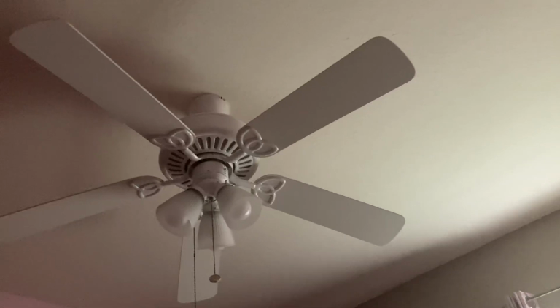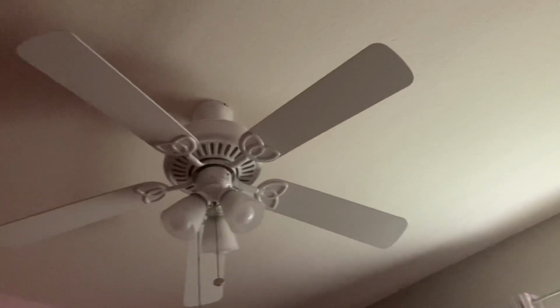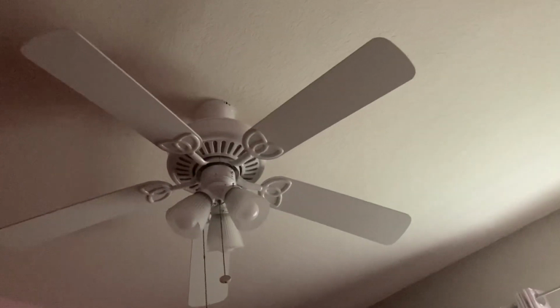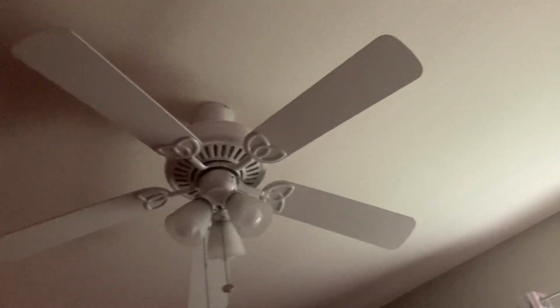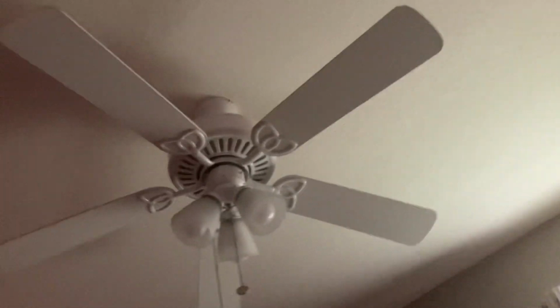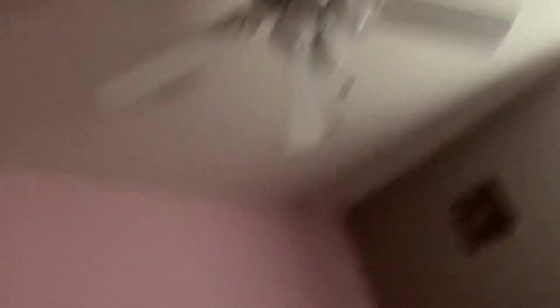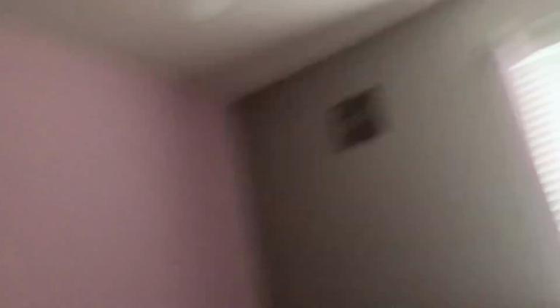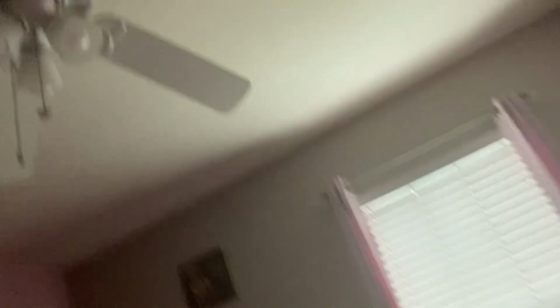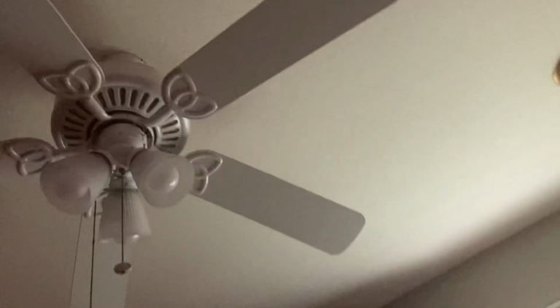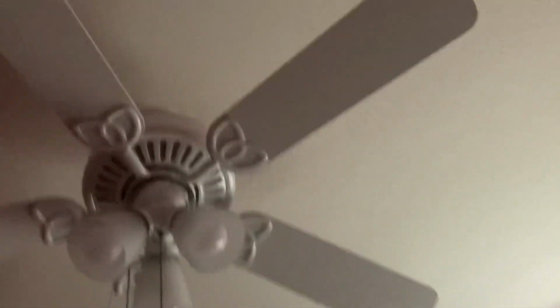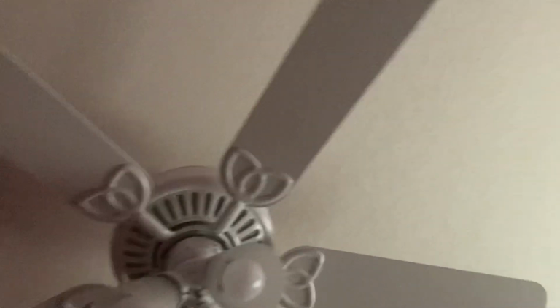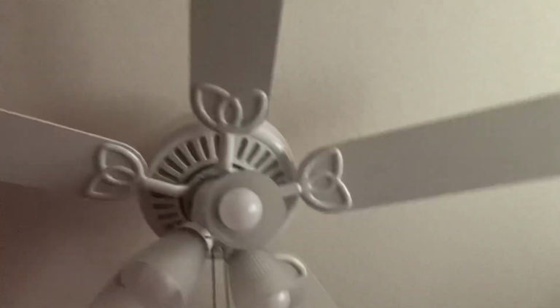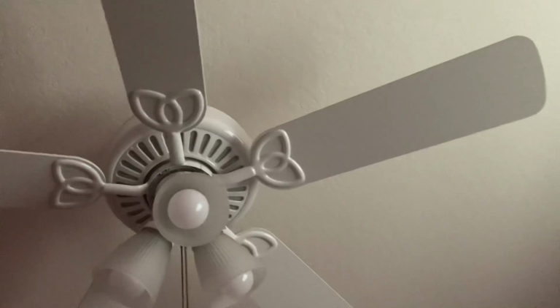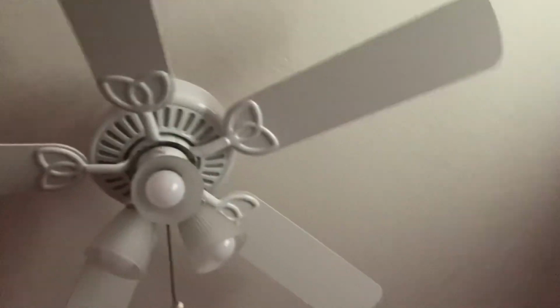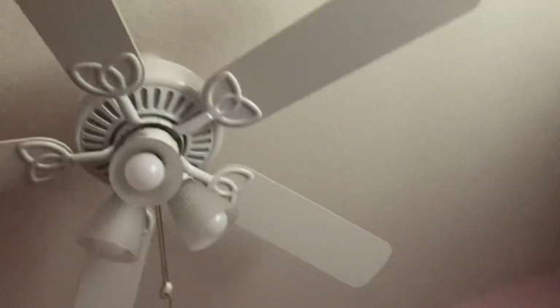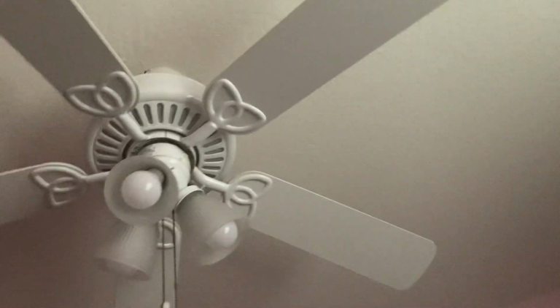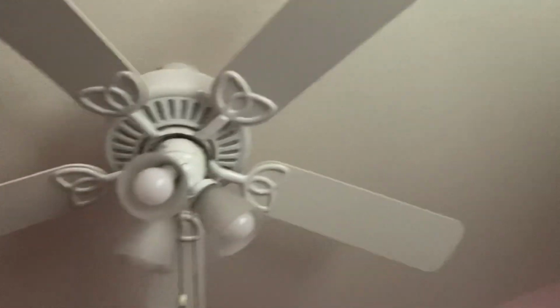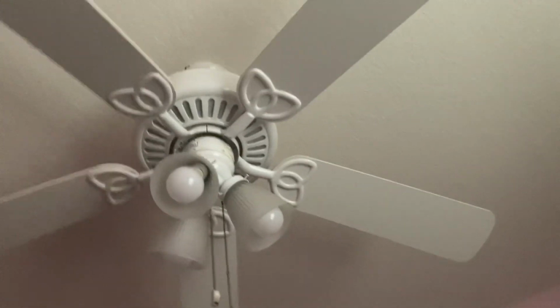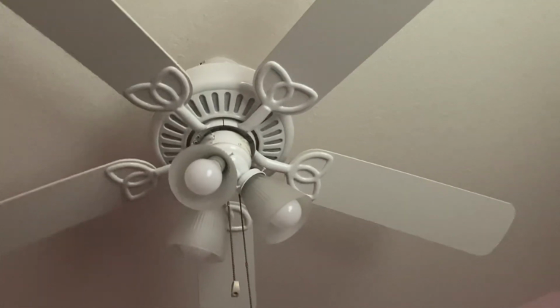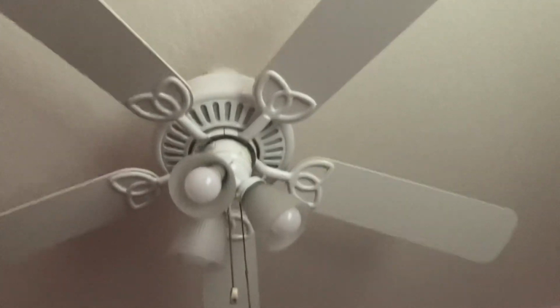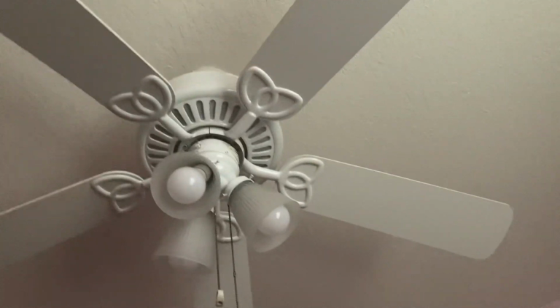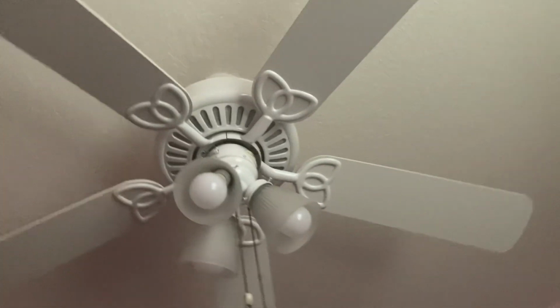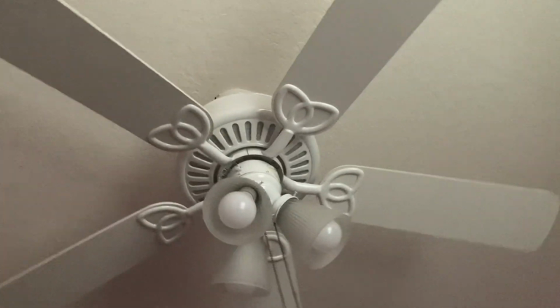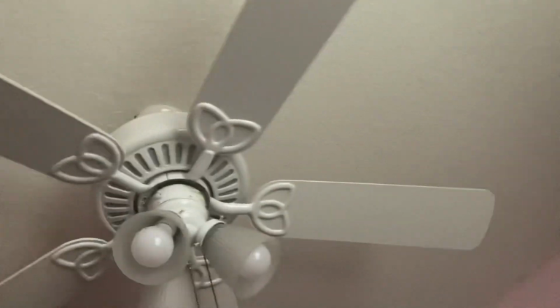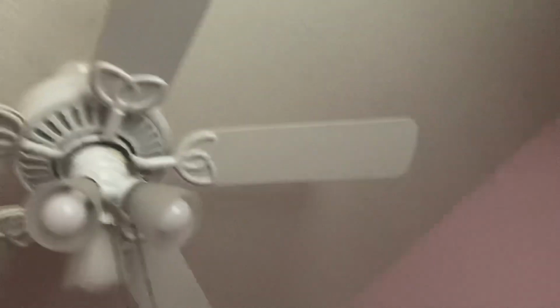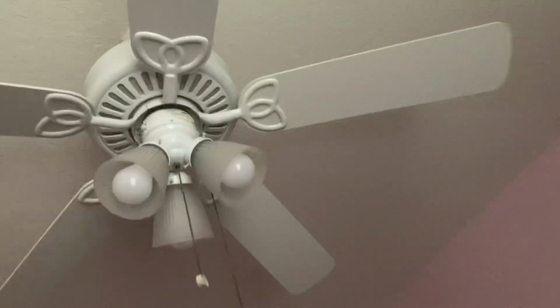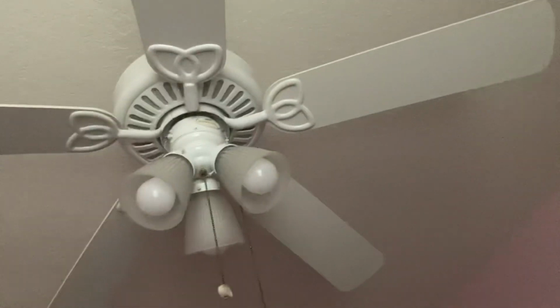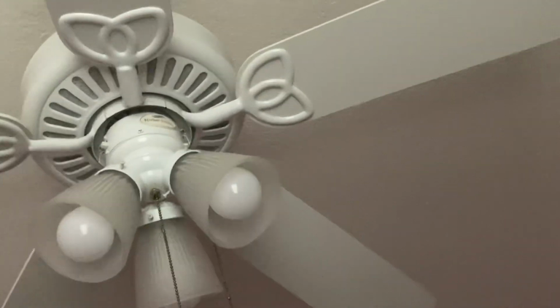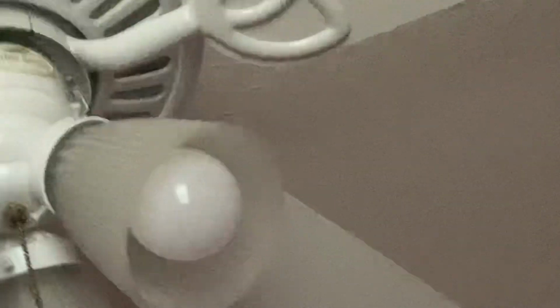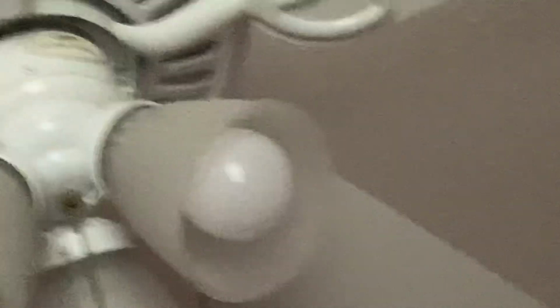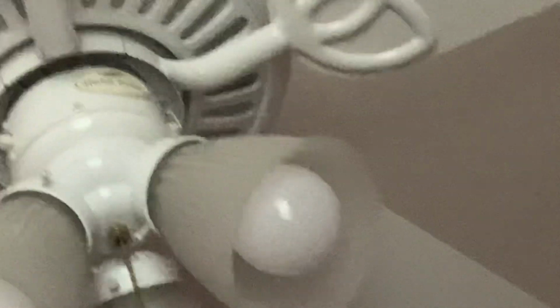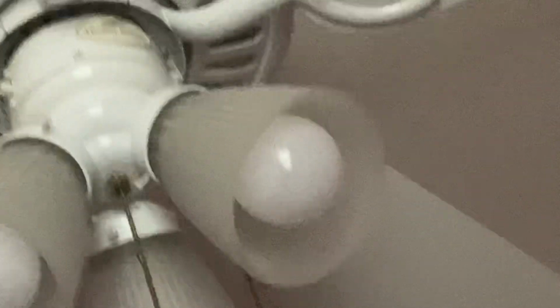There's another Harbour Breeze base — that's a classic. Like I said in the first one, there's two other white ones. This is another one. It's the Harbour Breeze logo.